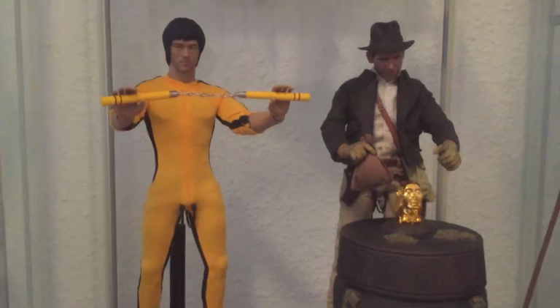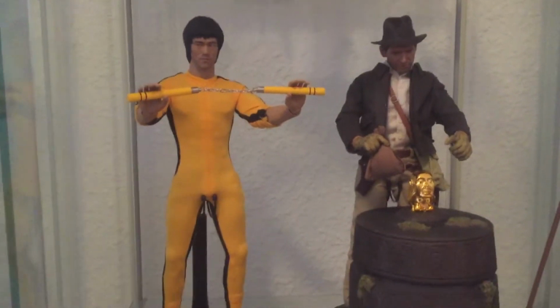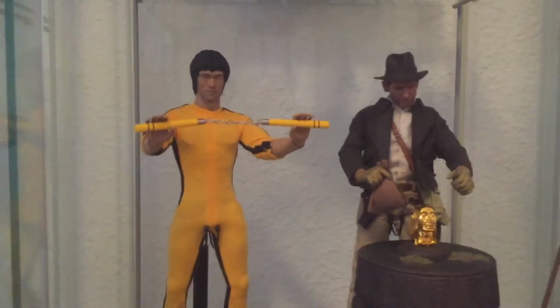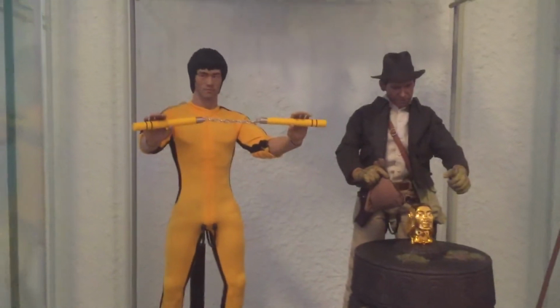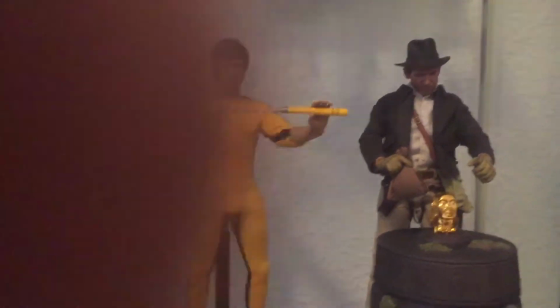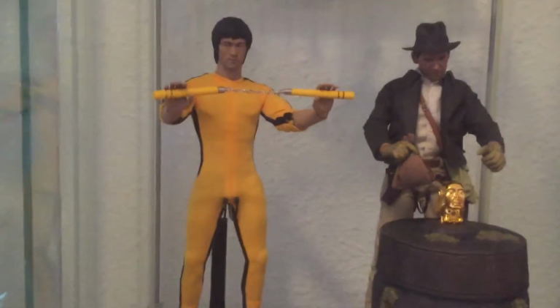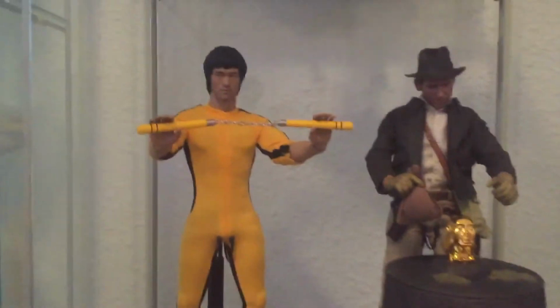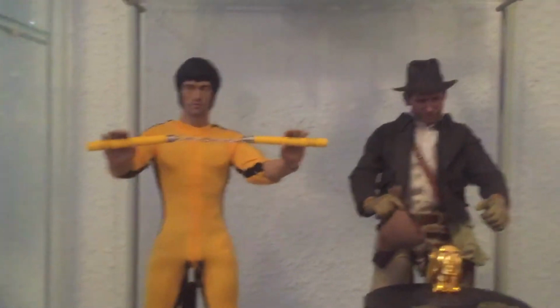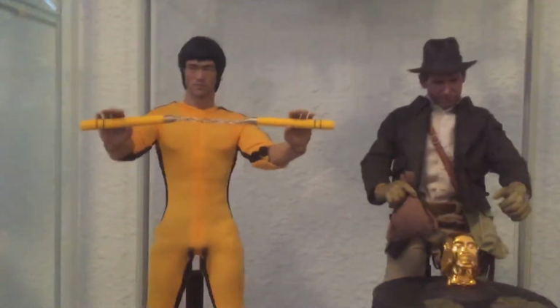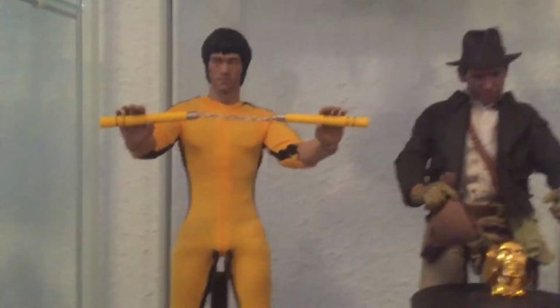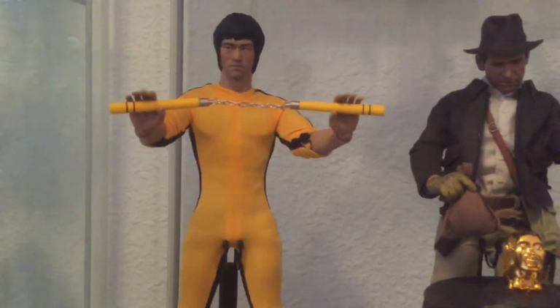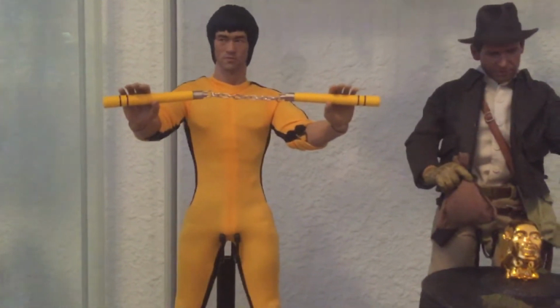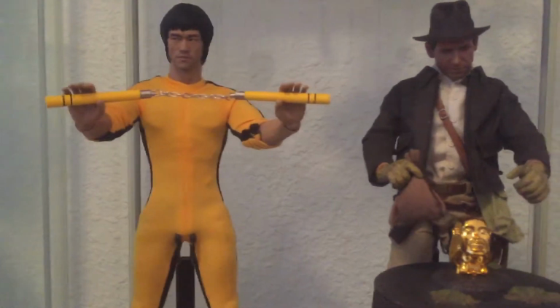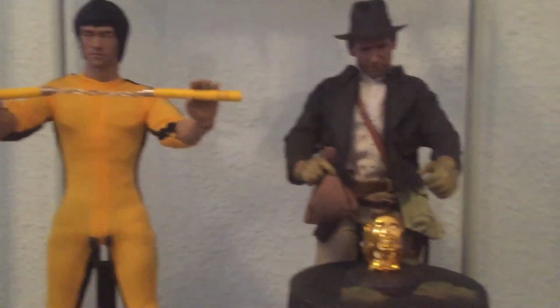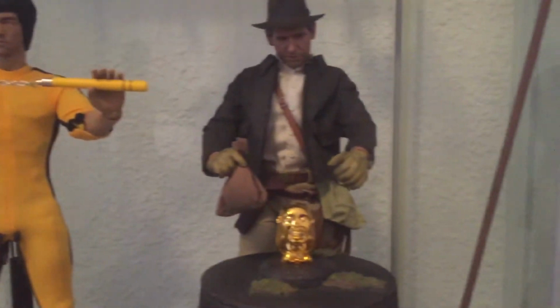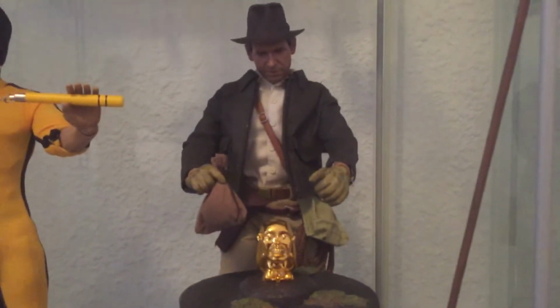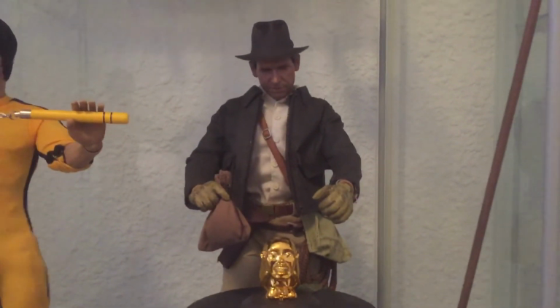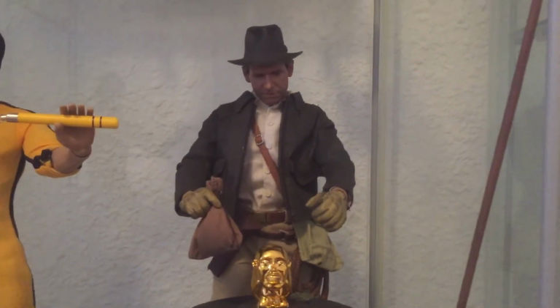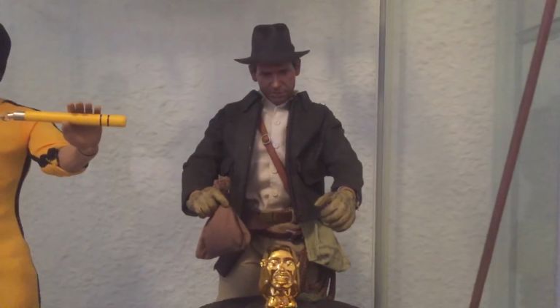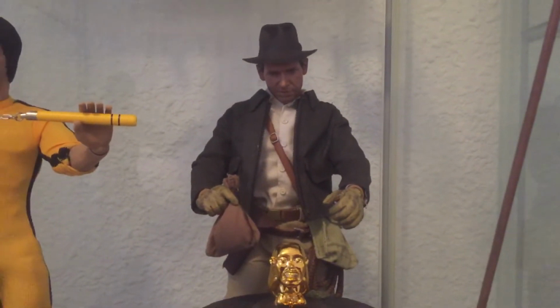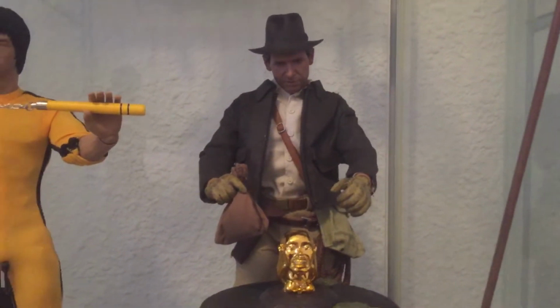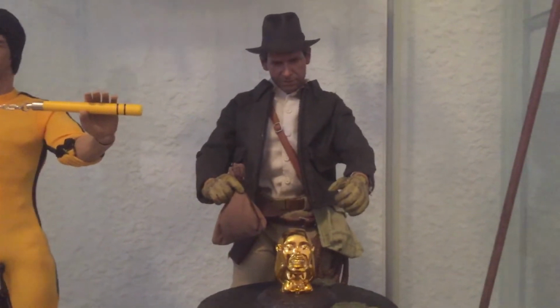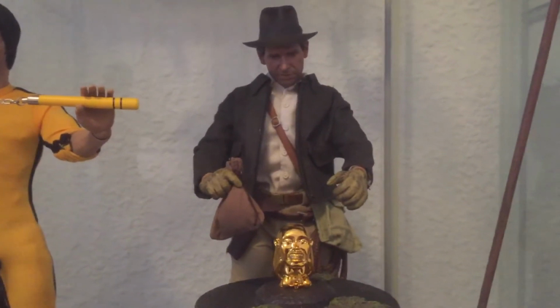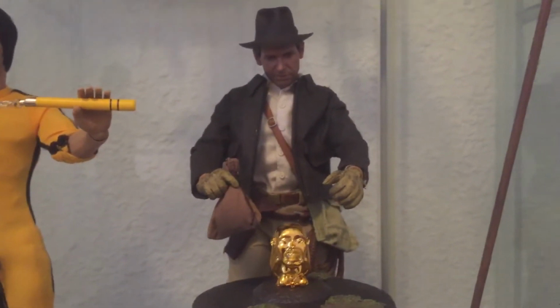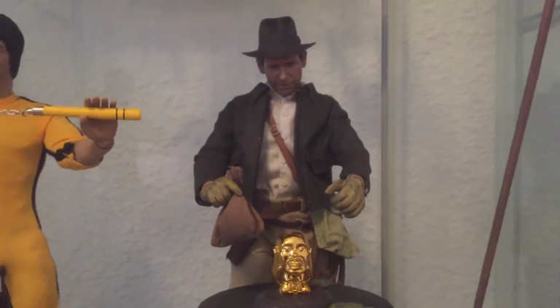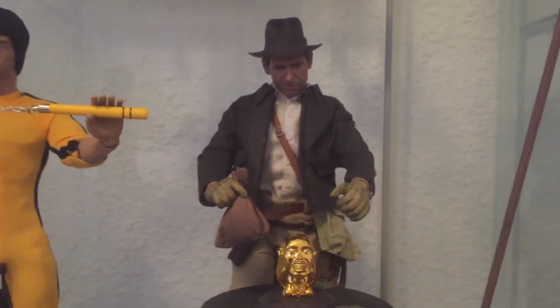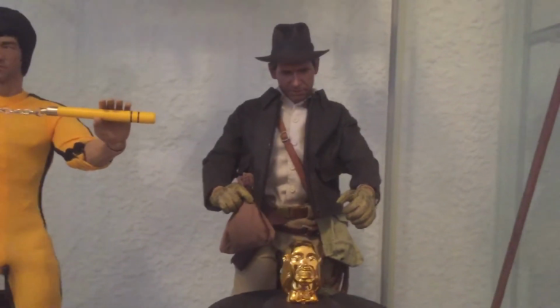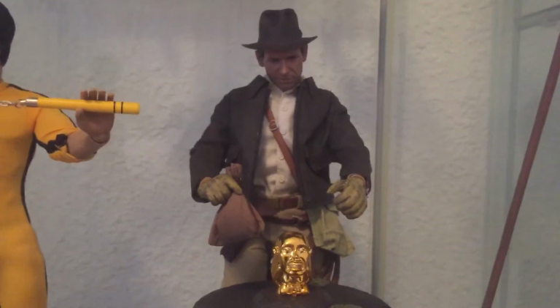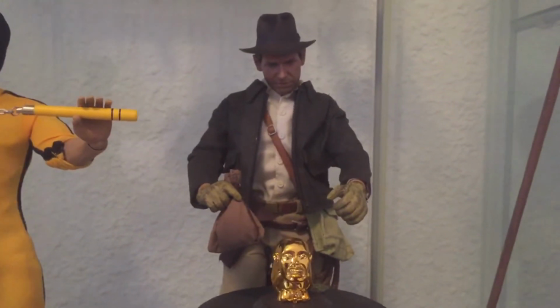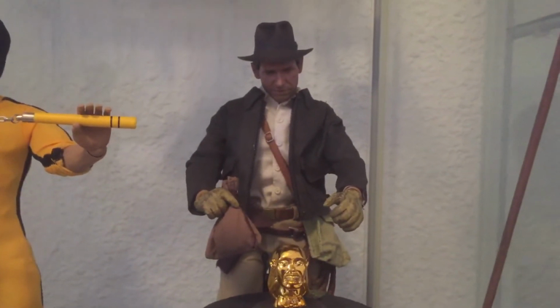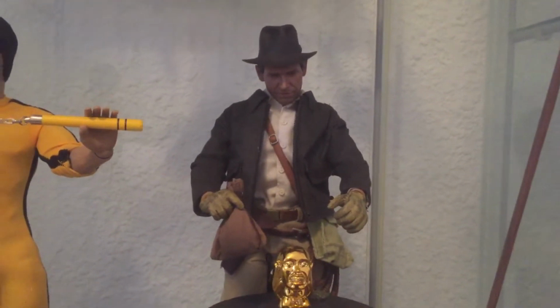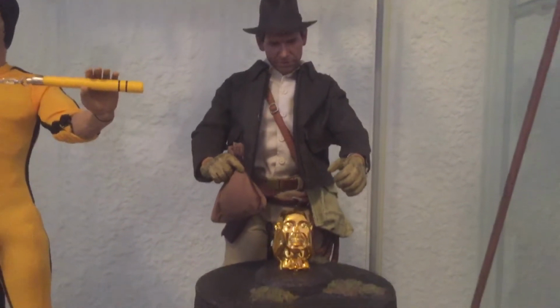Hello again, so I'm back, part 2. Moving on from Bruce Lee, I have a Kitbash — it's a Kitbash Indiana Jones.